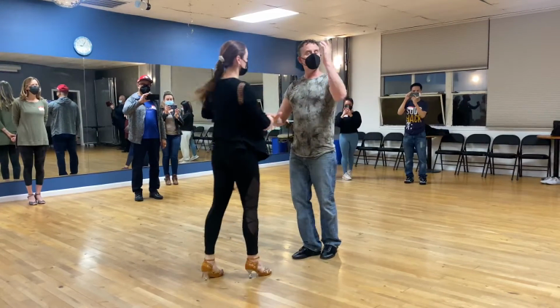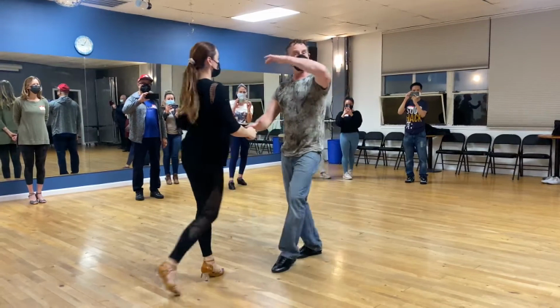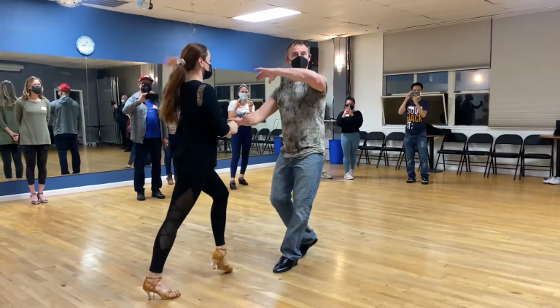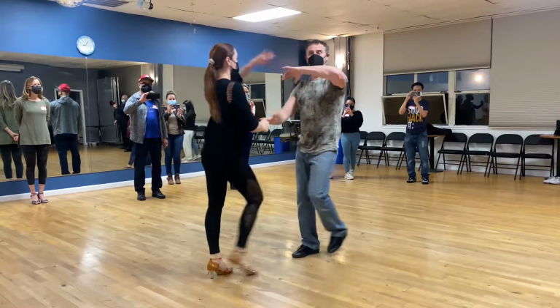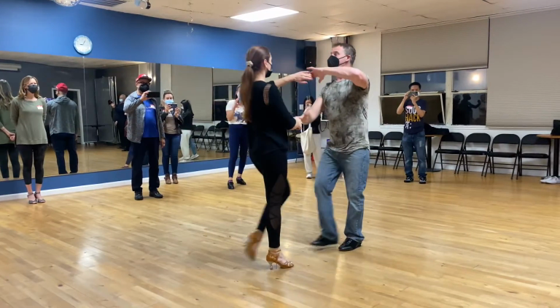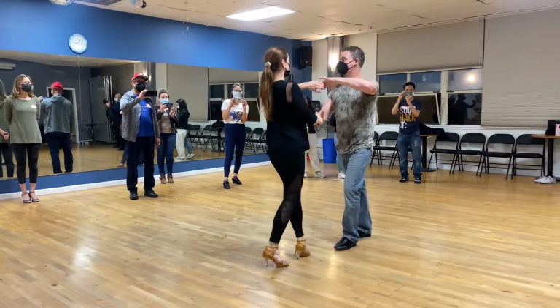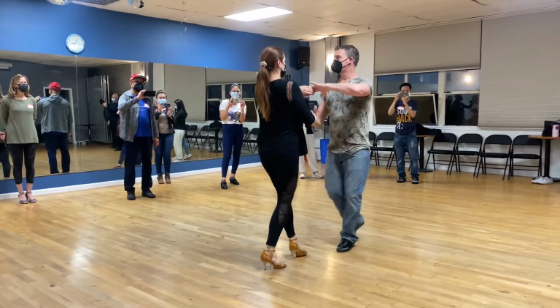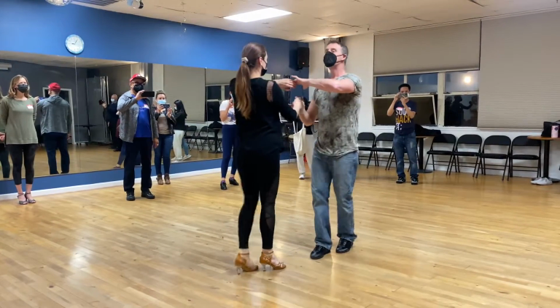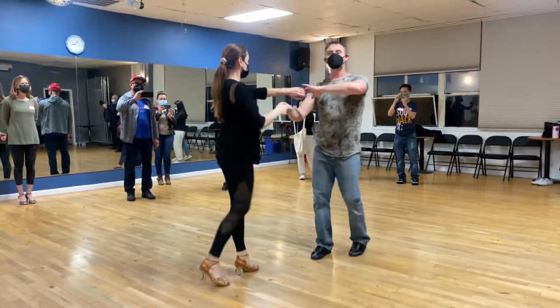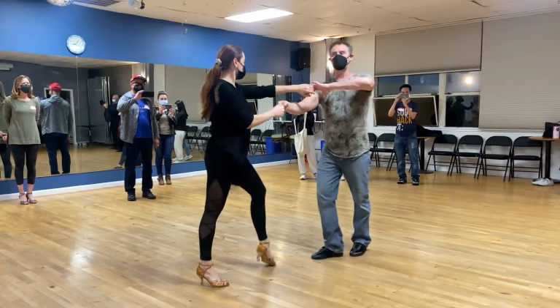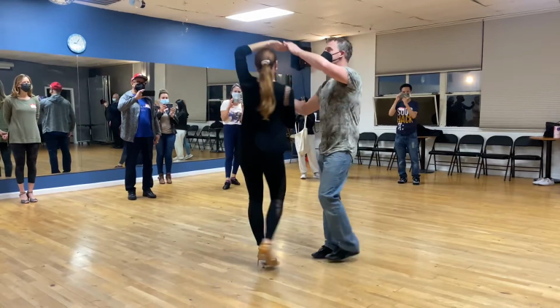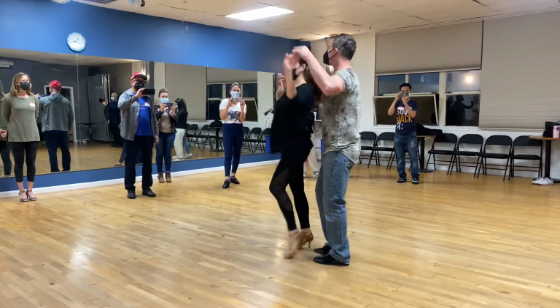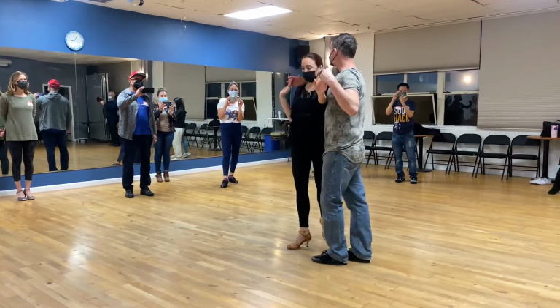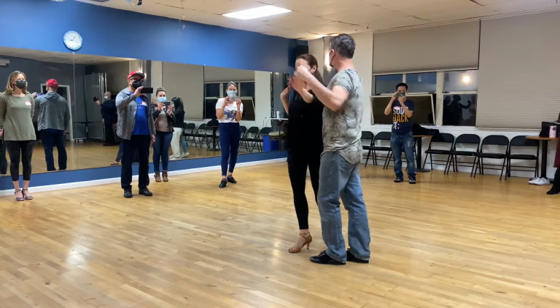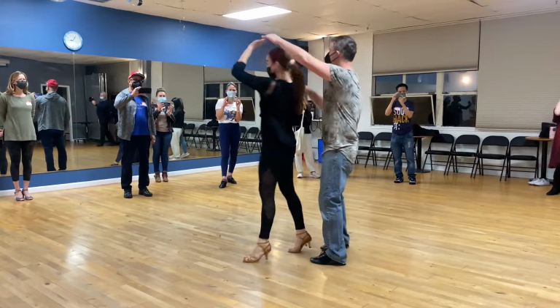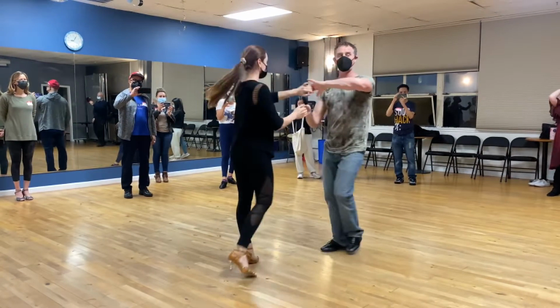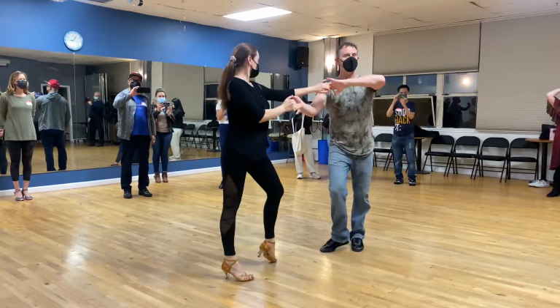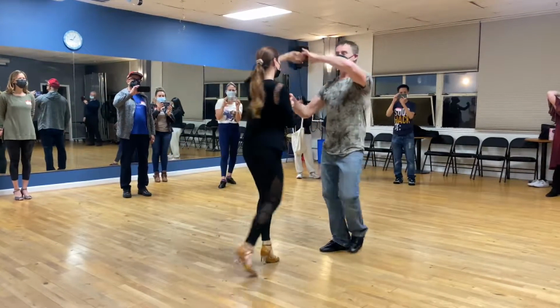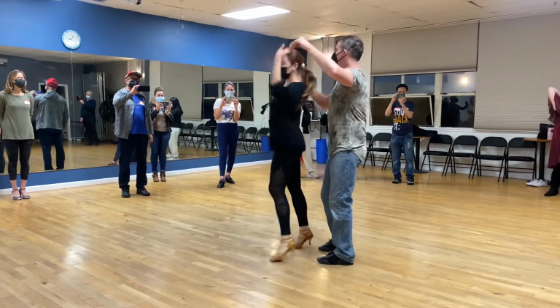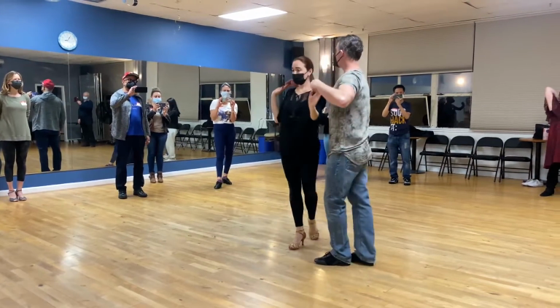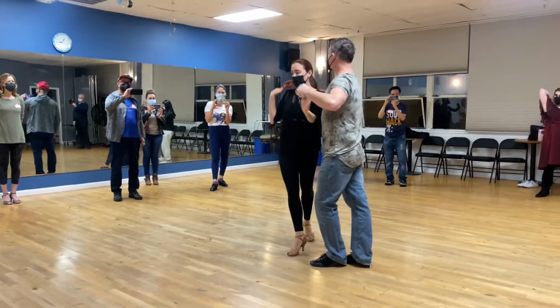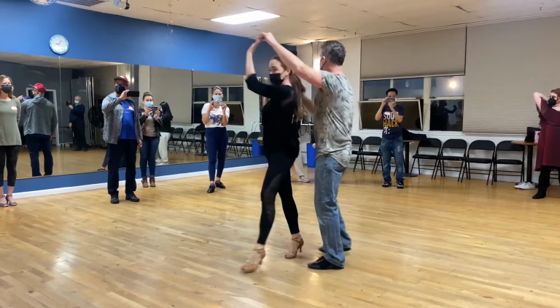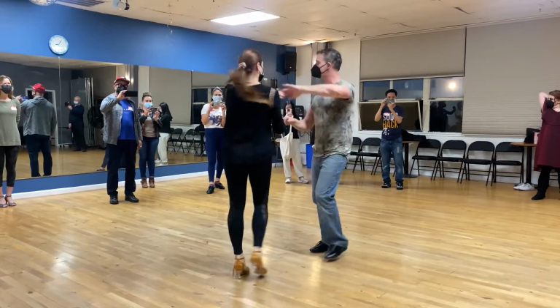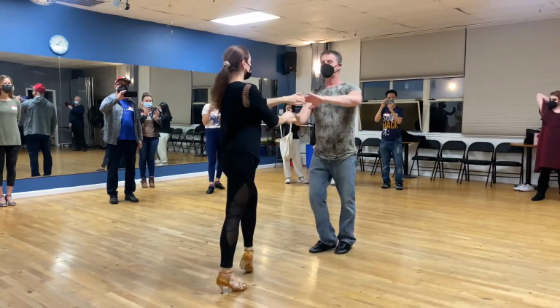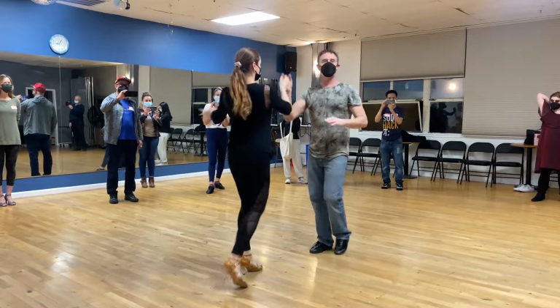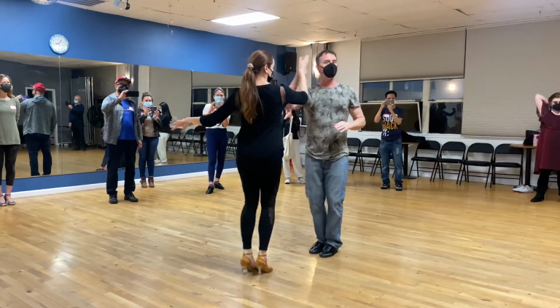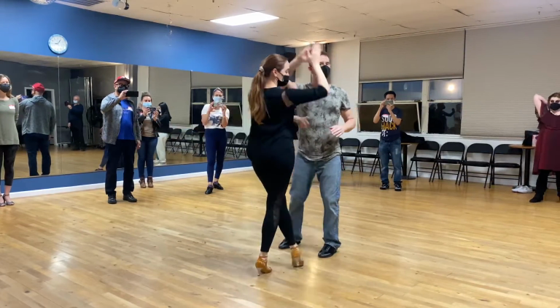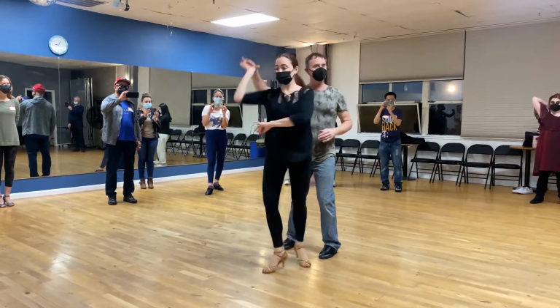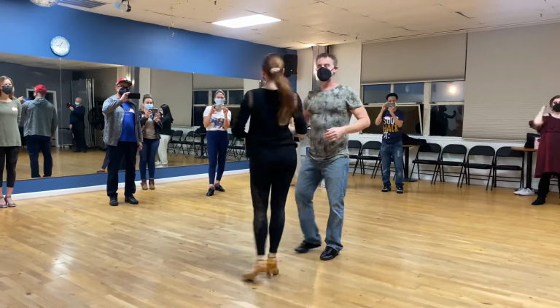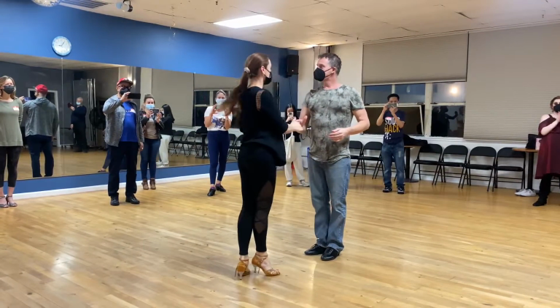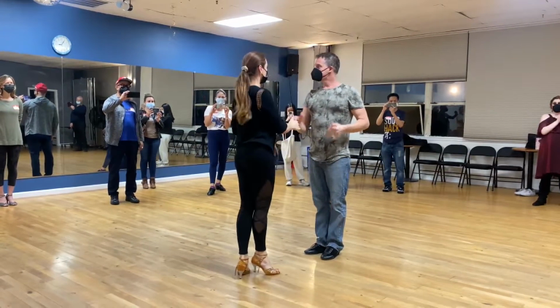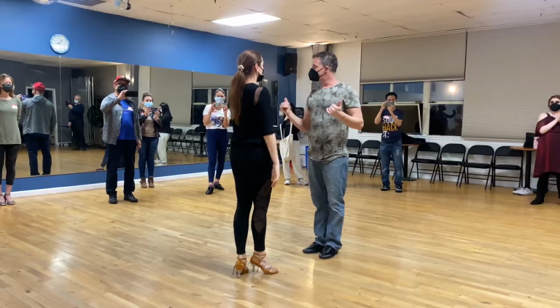We grabbed the left hand on top — we like the second version better, where she came in, wrapped into that side hug, and pushed her back out. She came in, wrapped into the side hug, pushed her back out, and then ended with a turn. Got it?